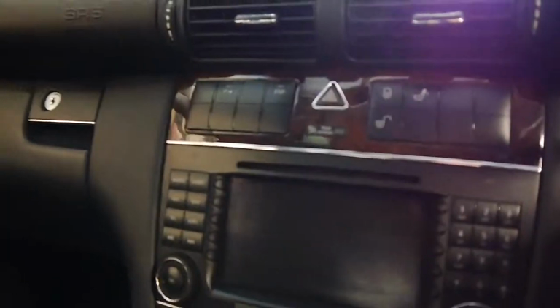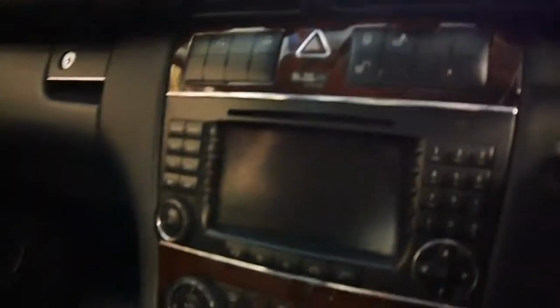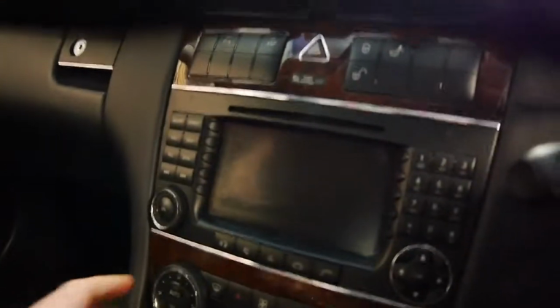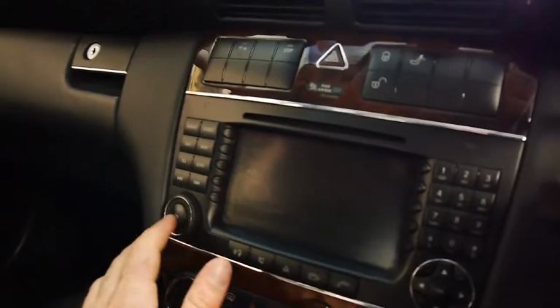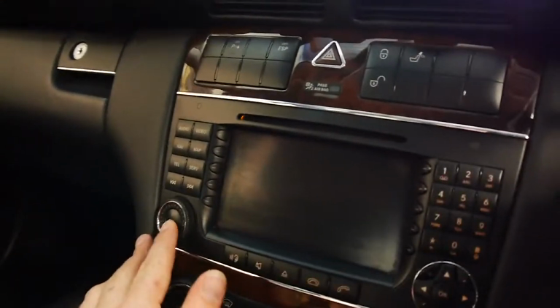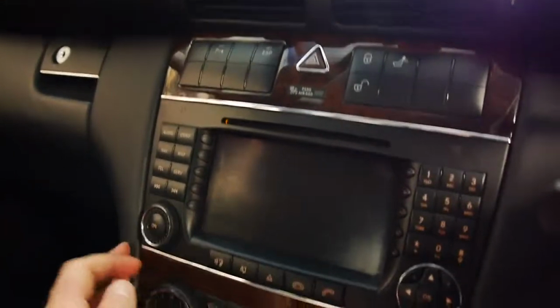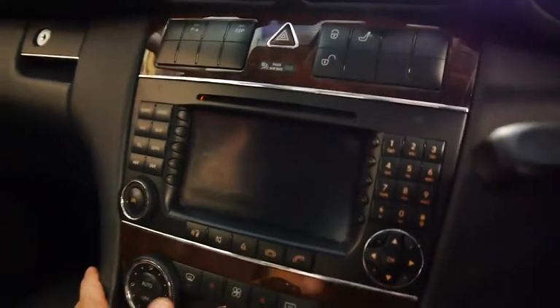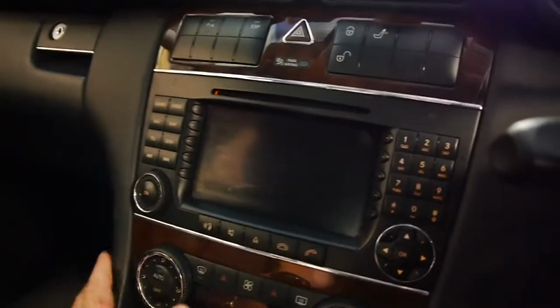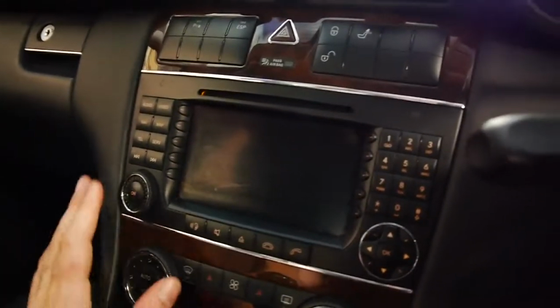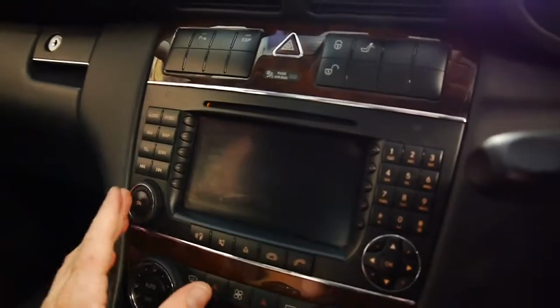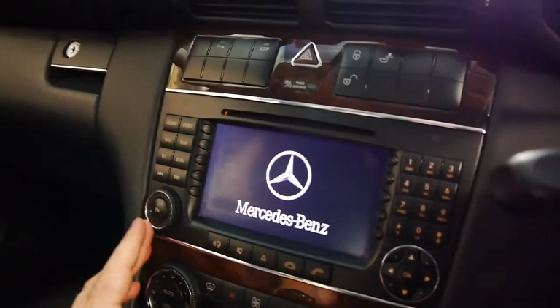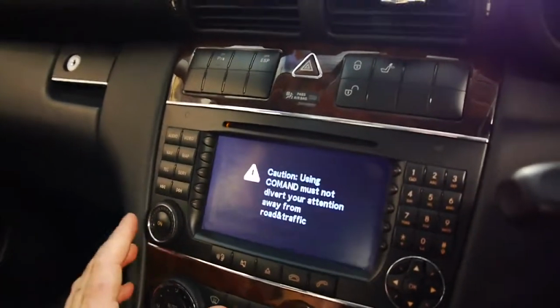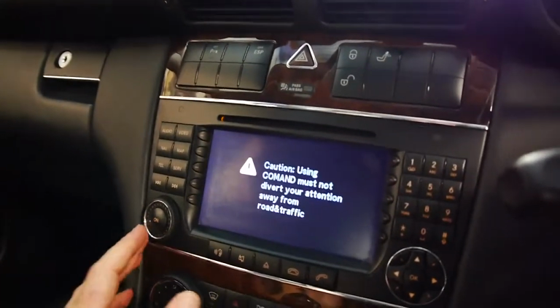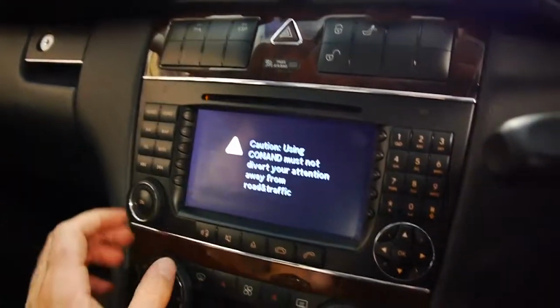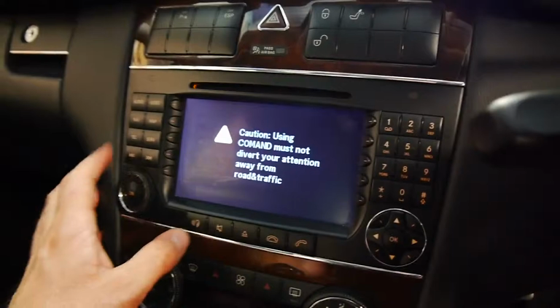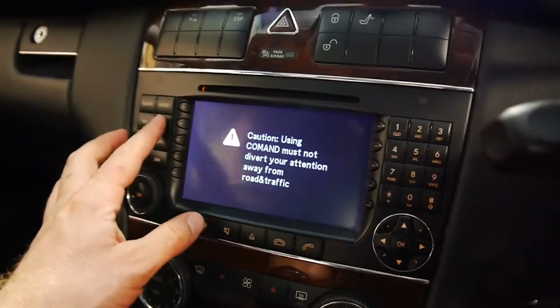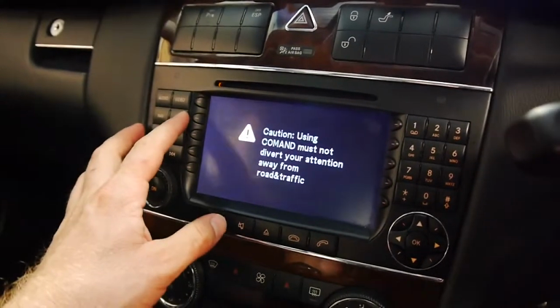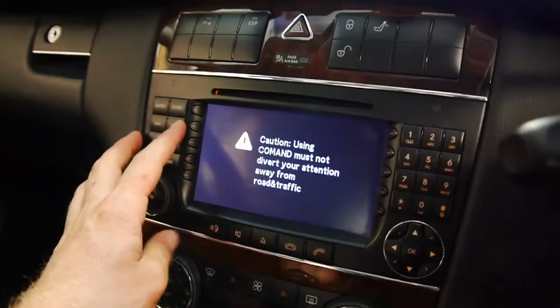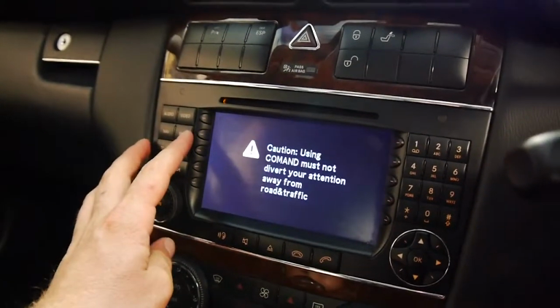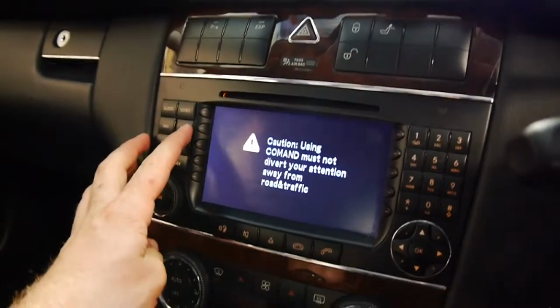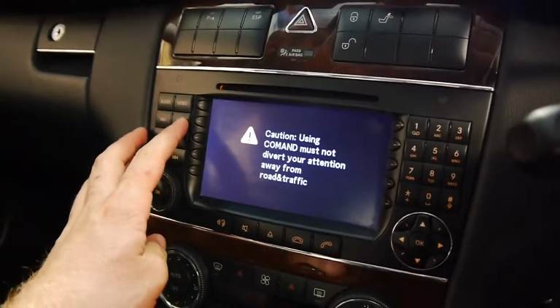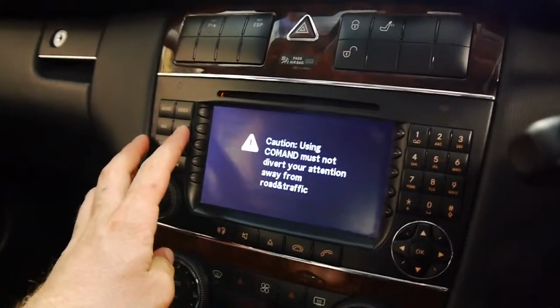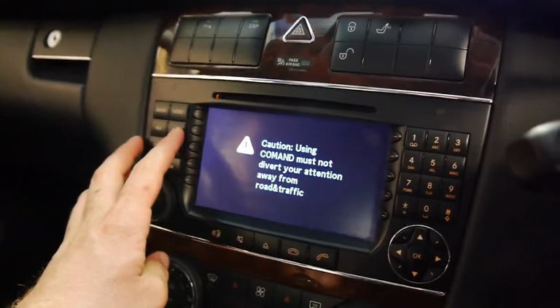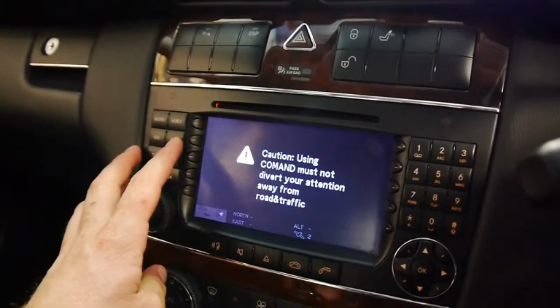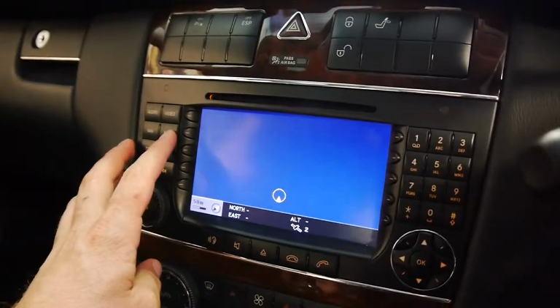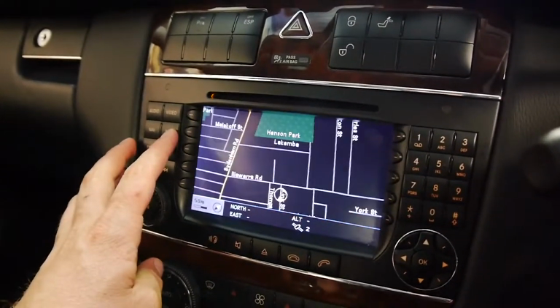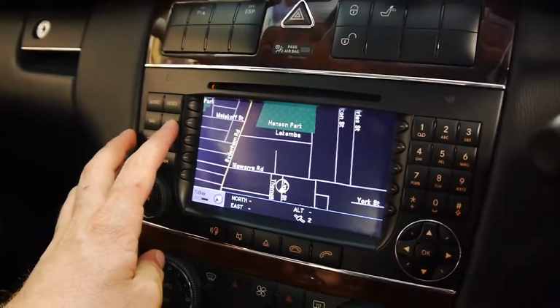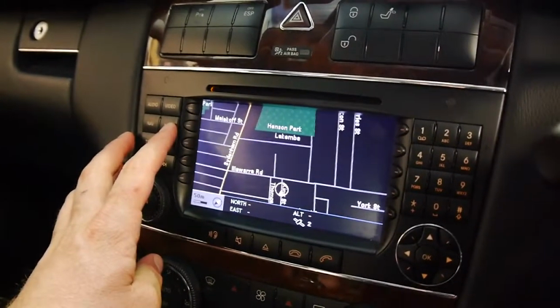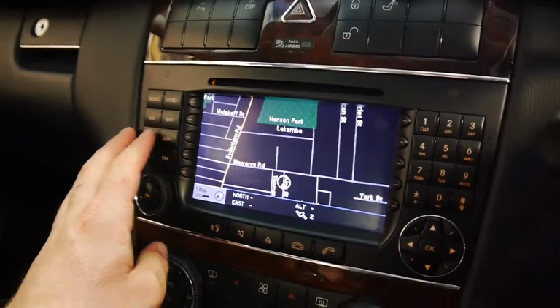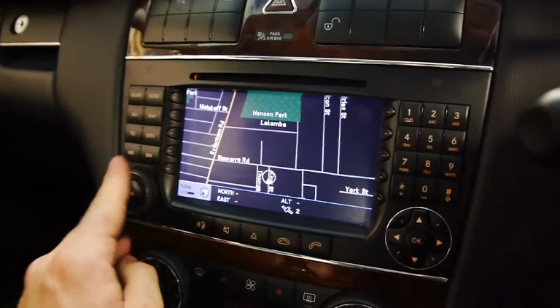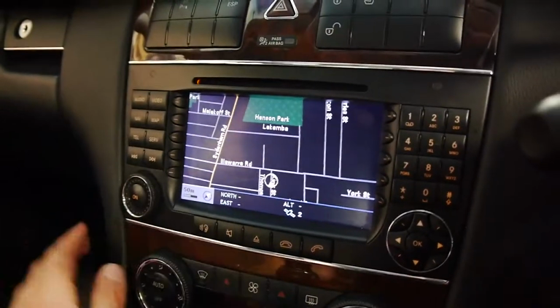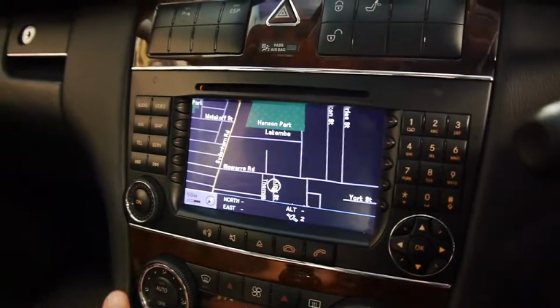It's got an electronic stability program. Let's have a look at the map — it's got a colour map as well. And the CD's in there.